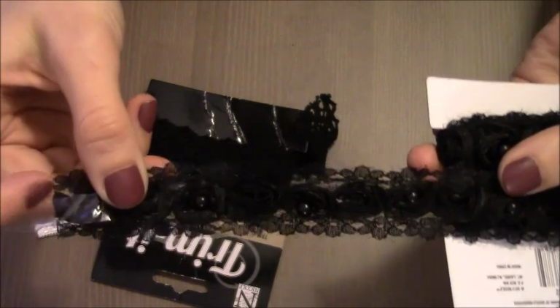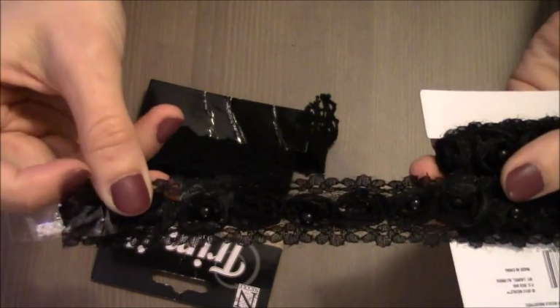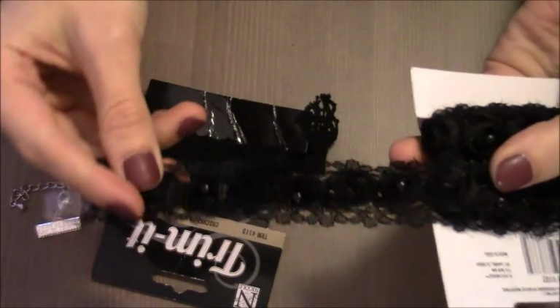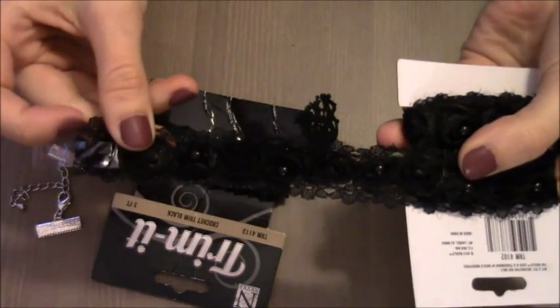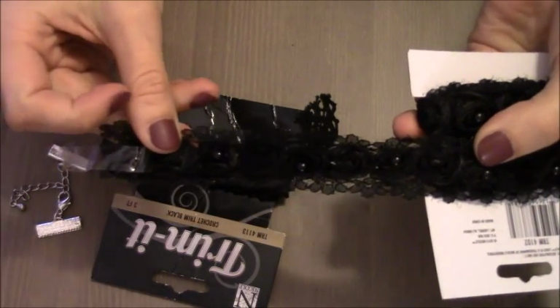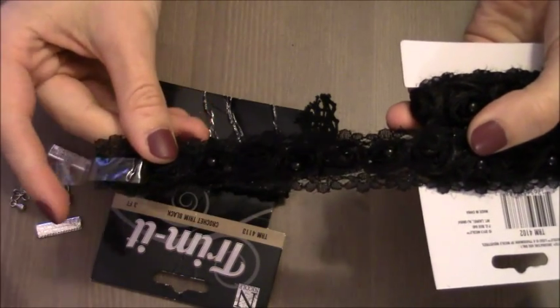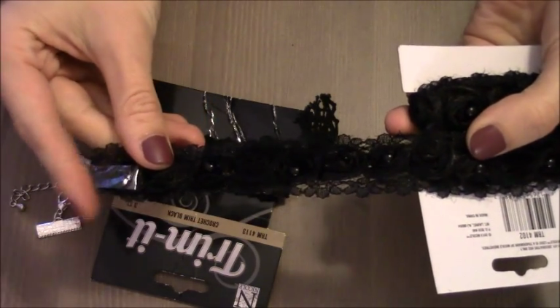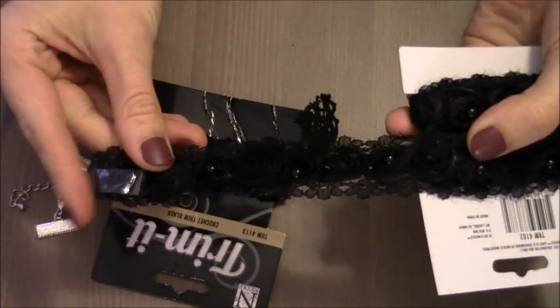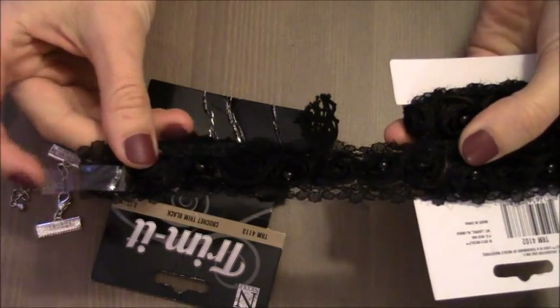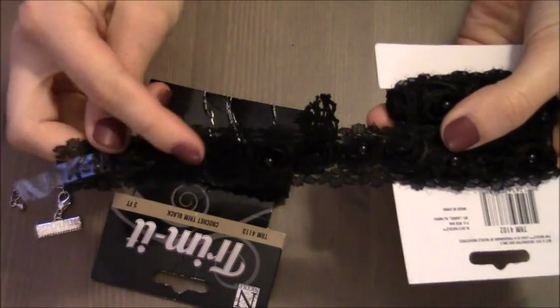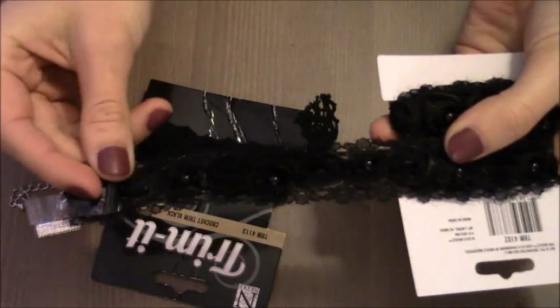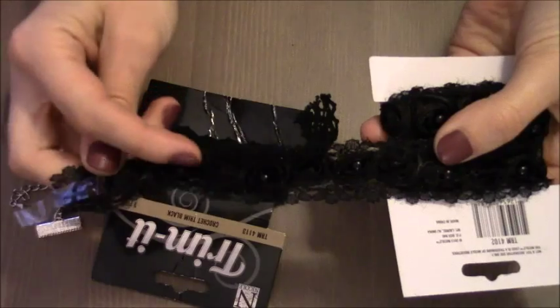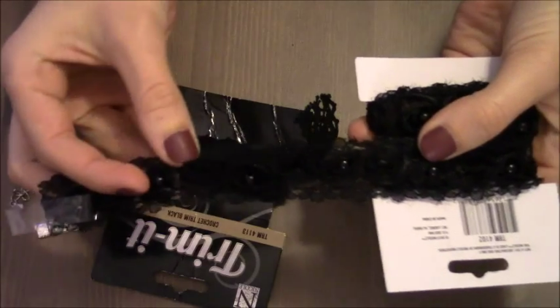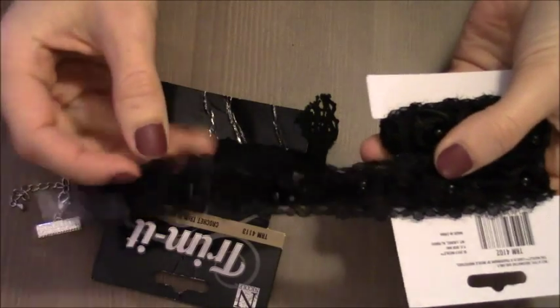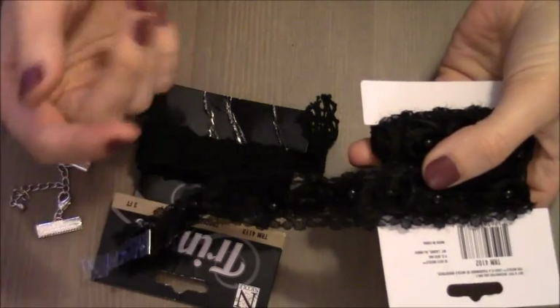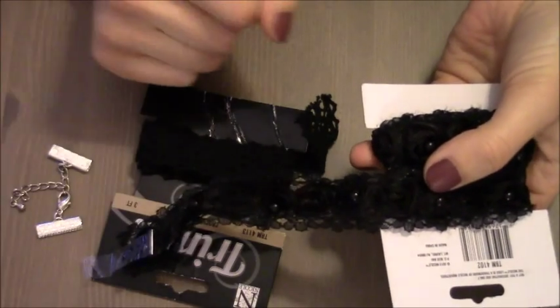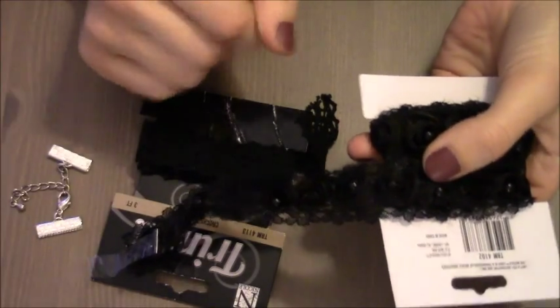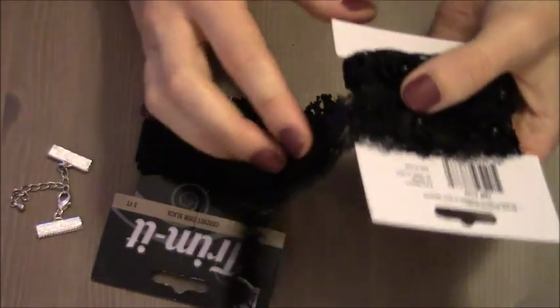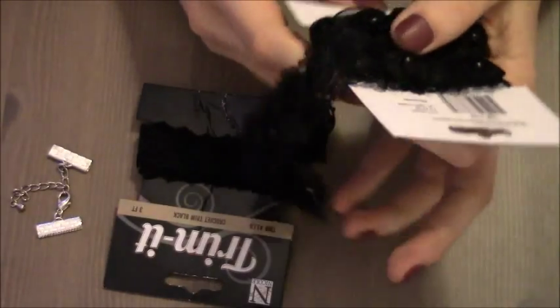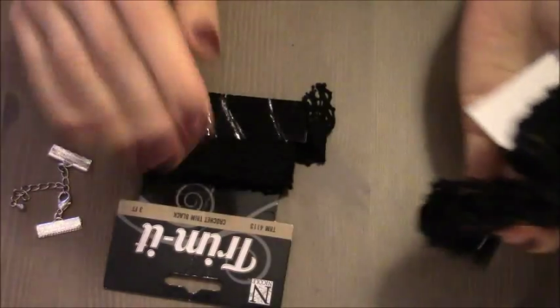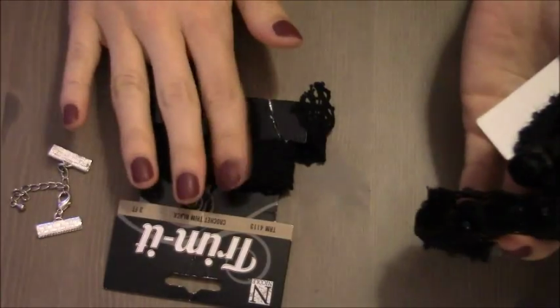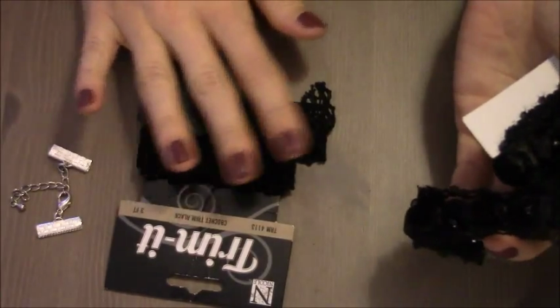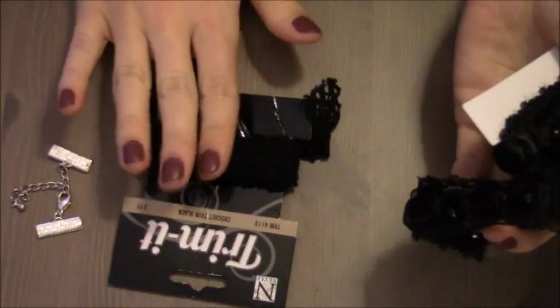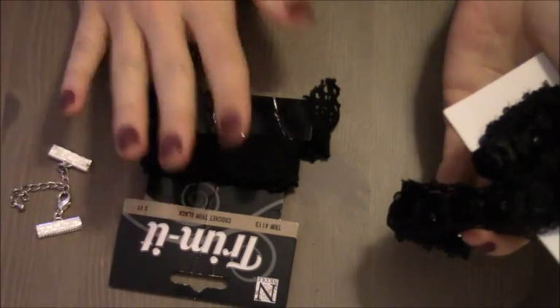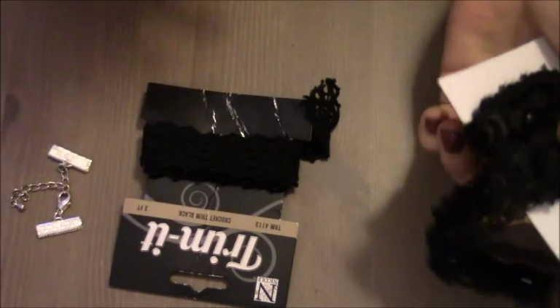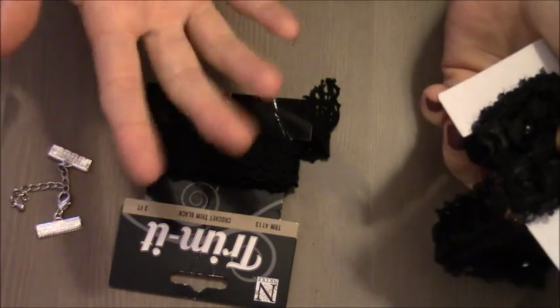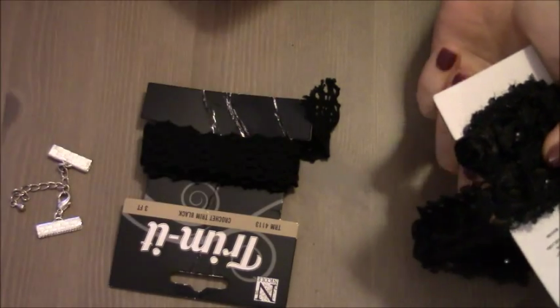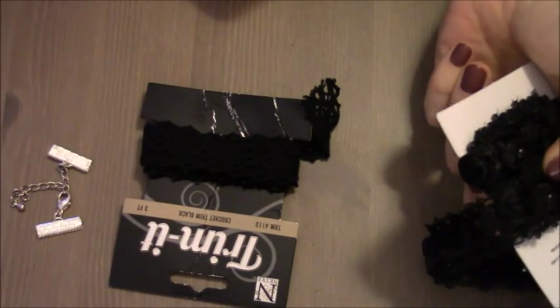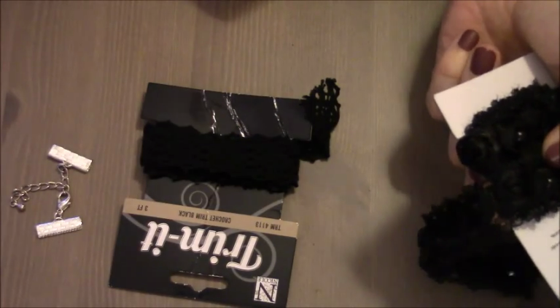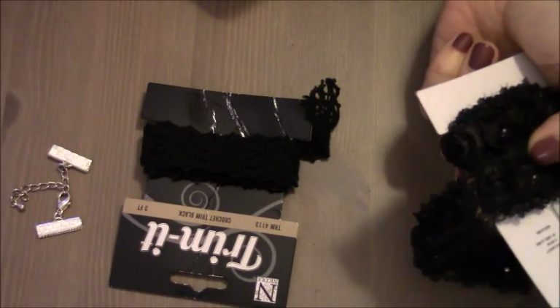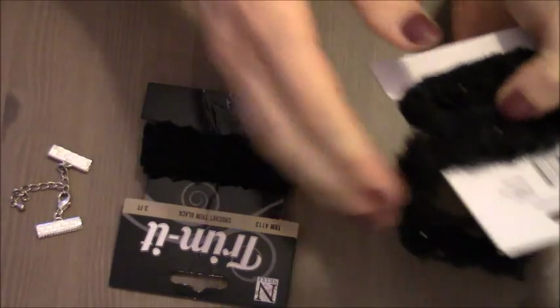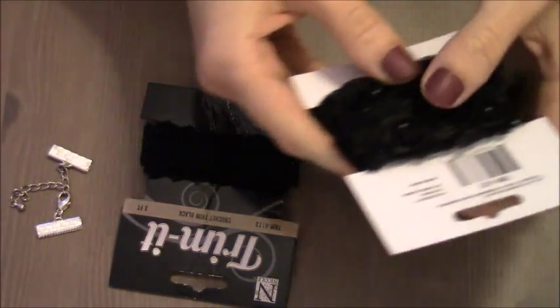As I said, all you need to do is attach clasps to each end of the ribbon and your choker is ready — unless you want to further decorate it with some type of beads, crystals, or anything else.